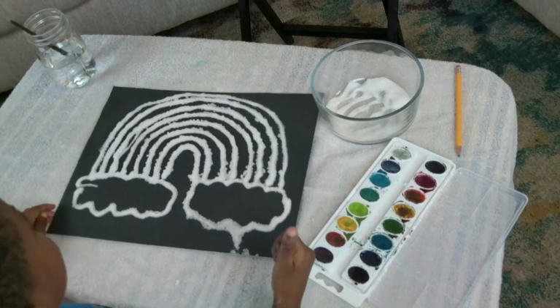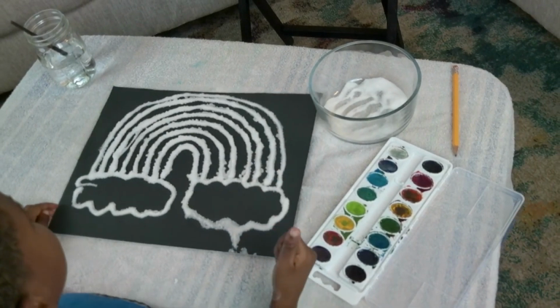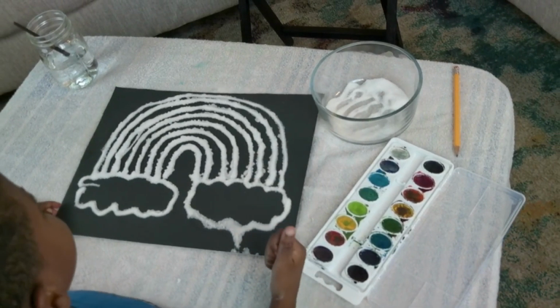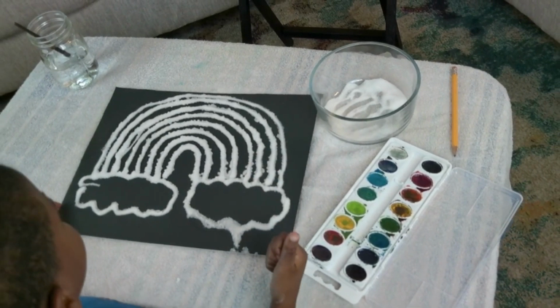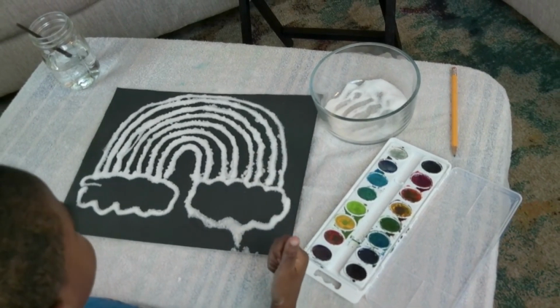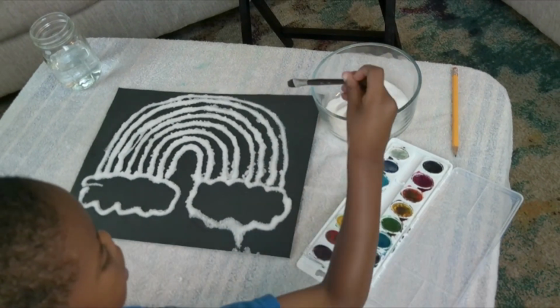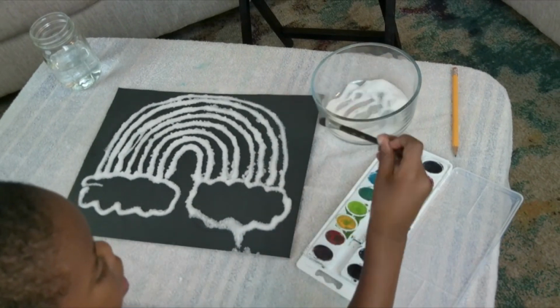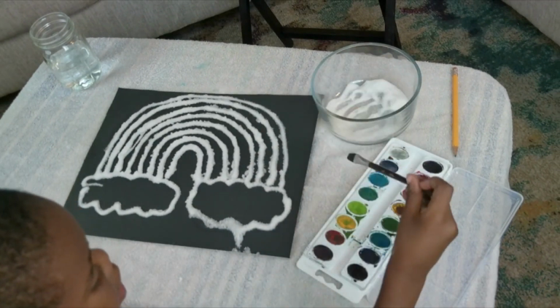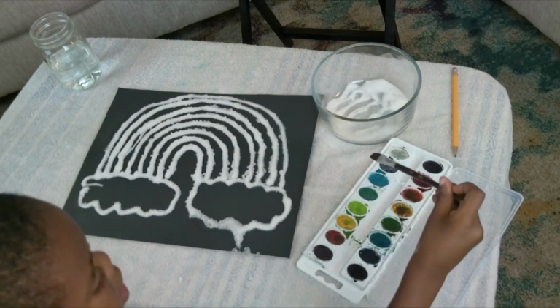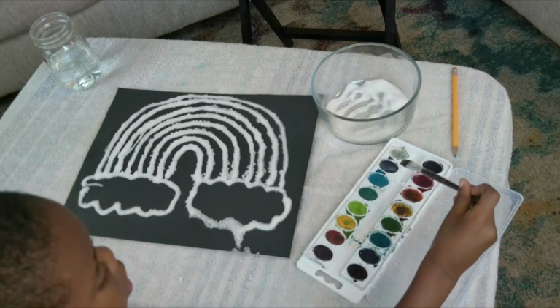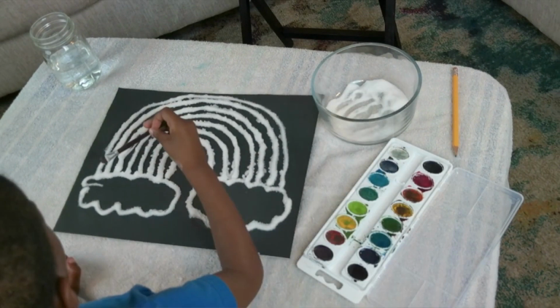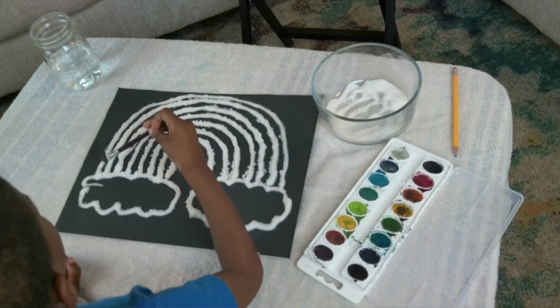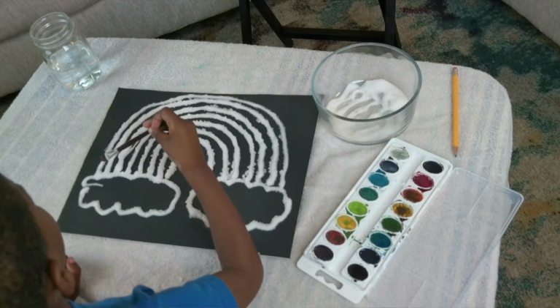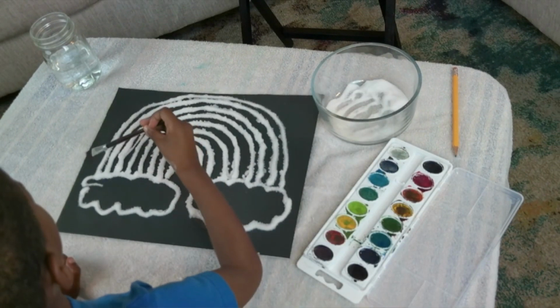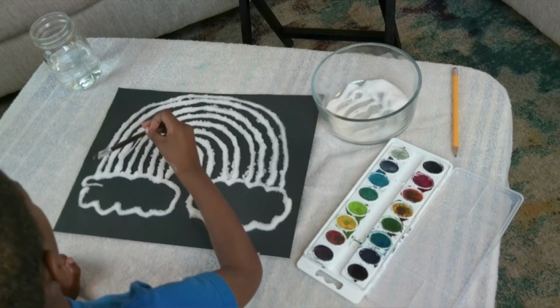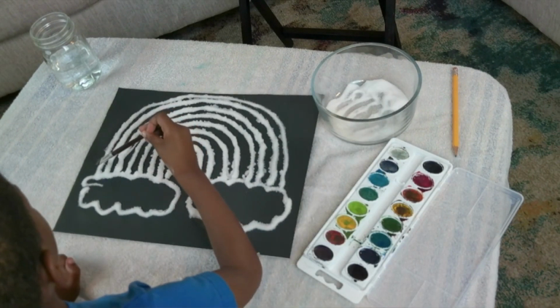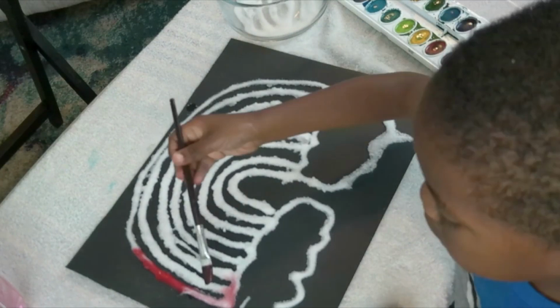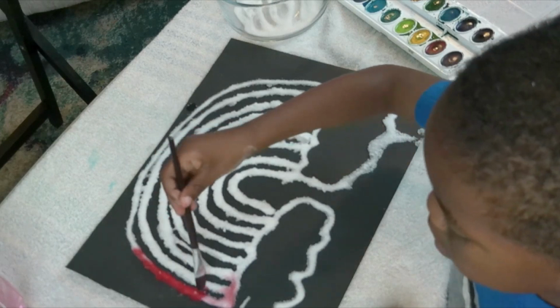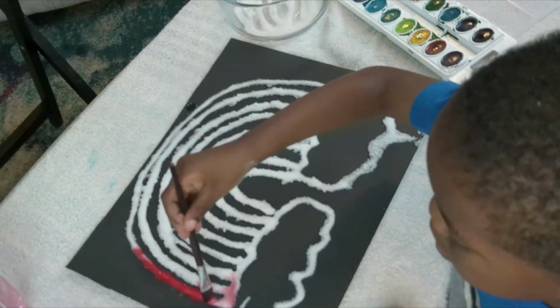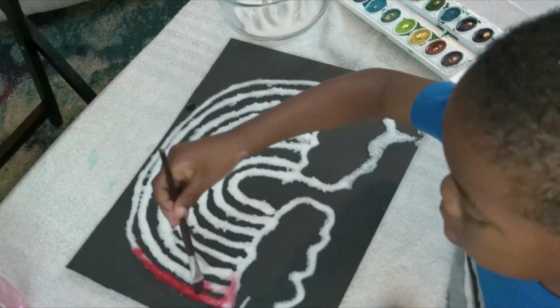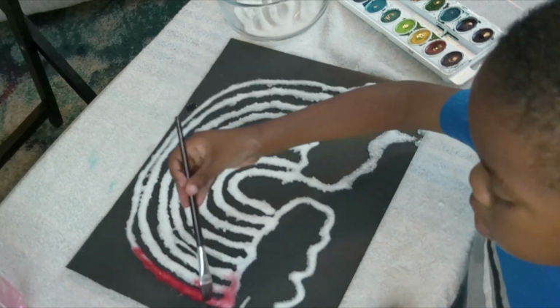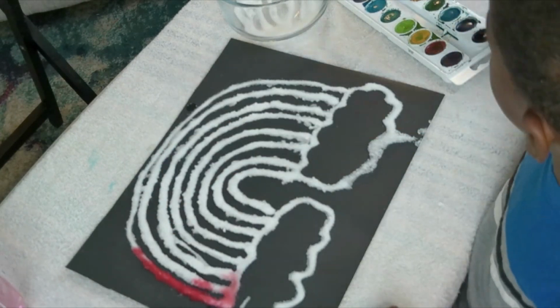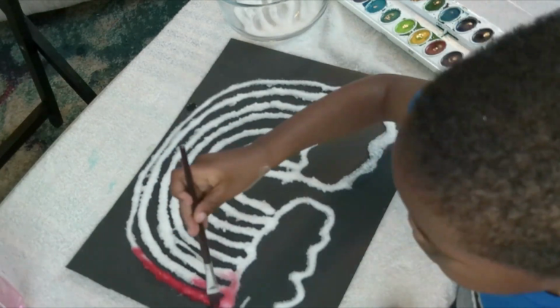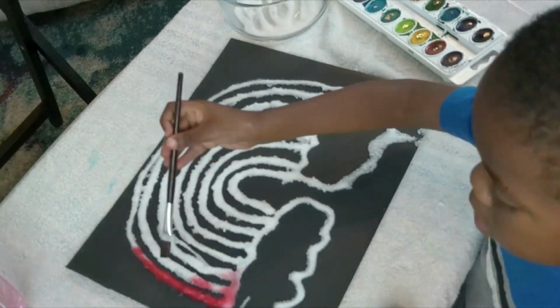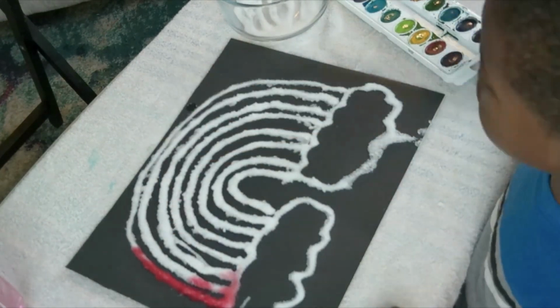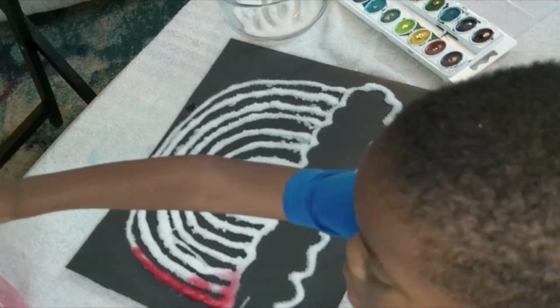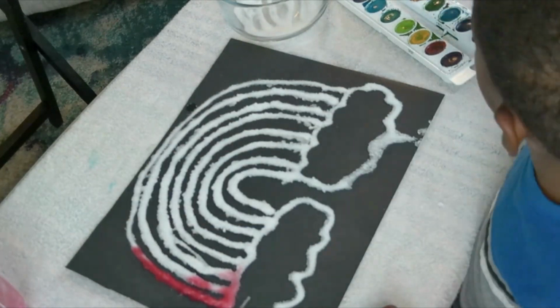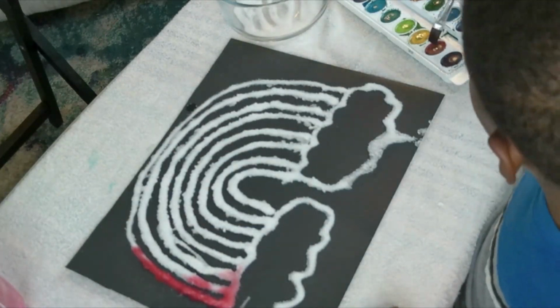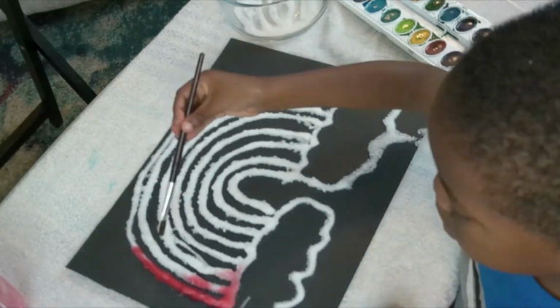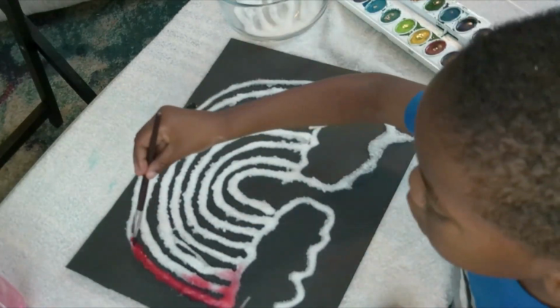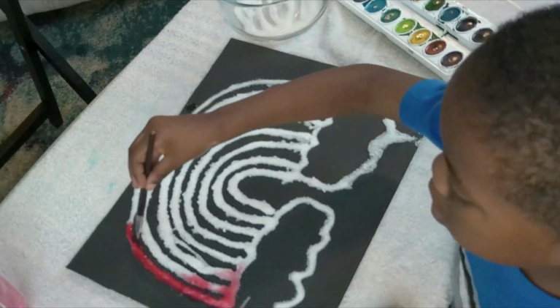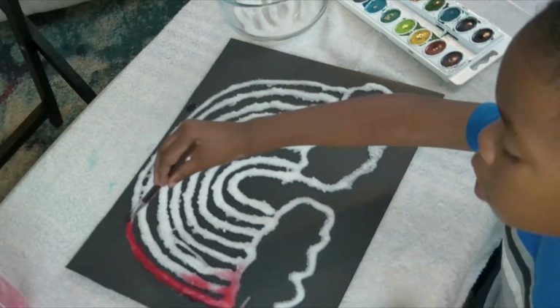Dip your brush into your paint. The color is magic!